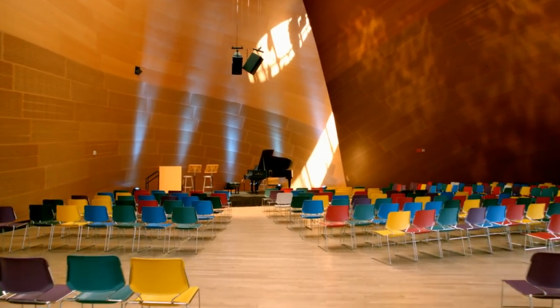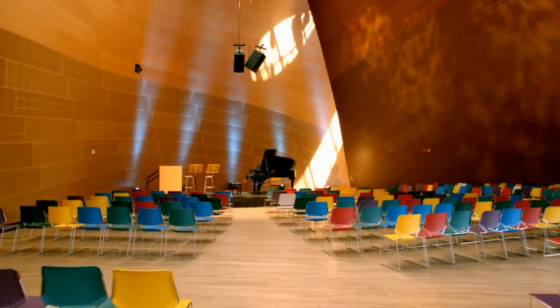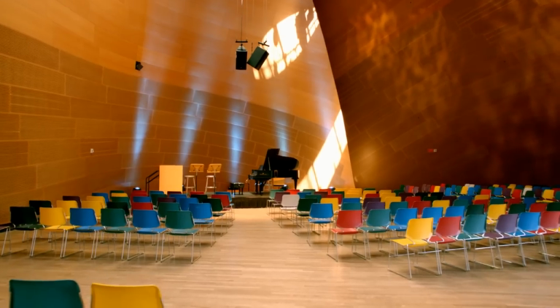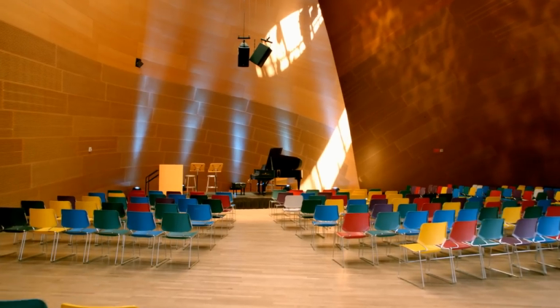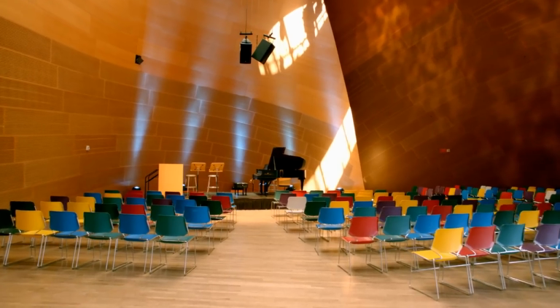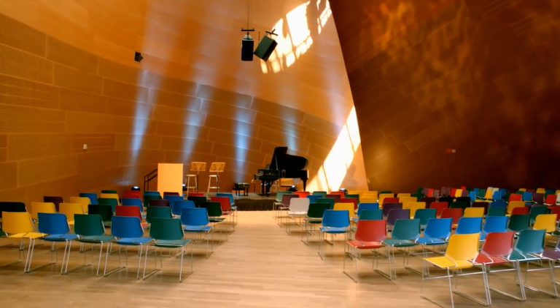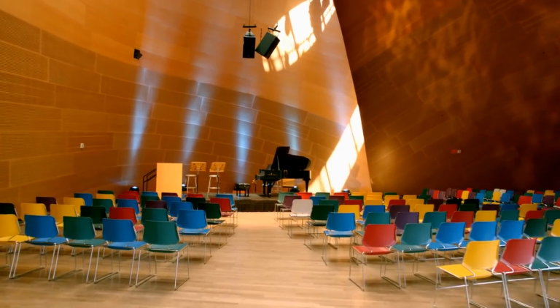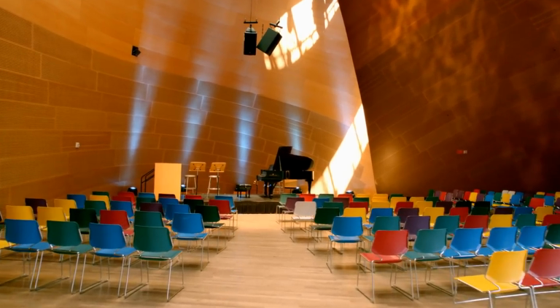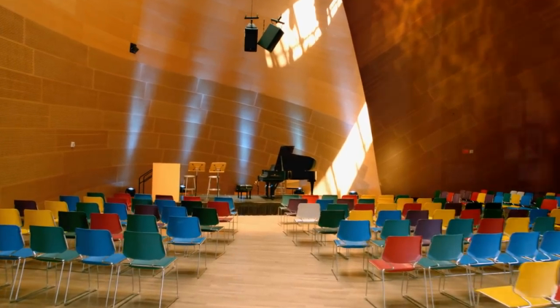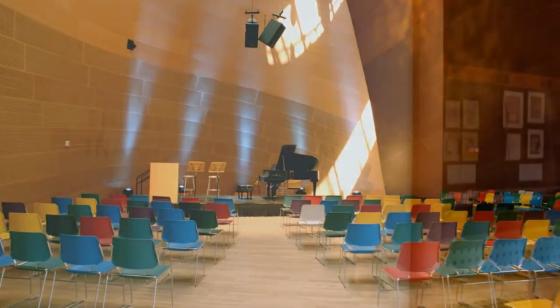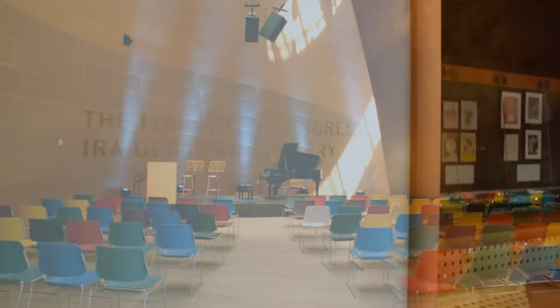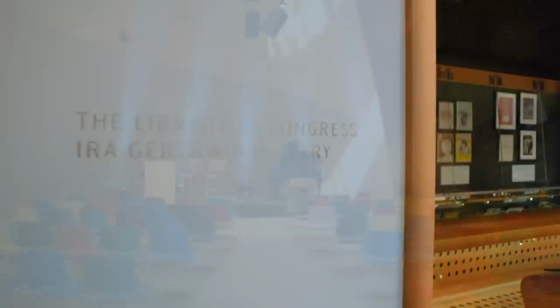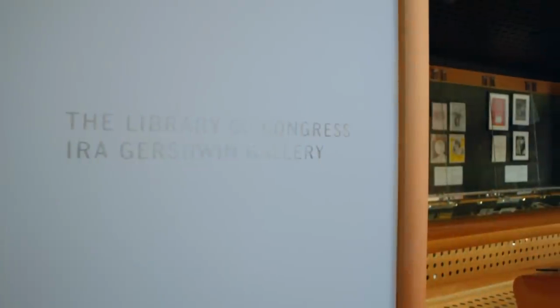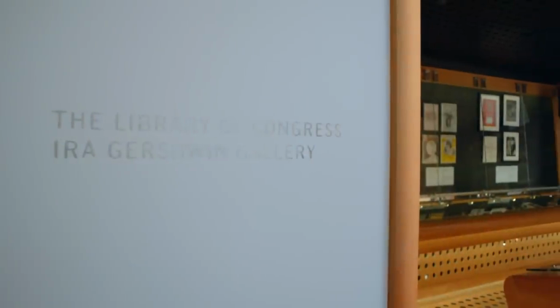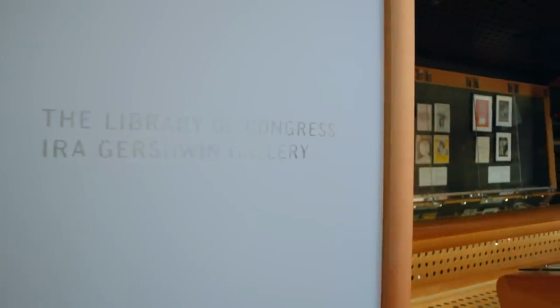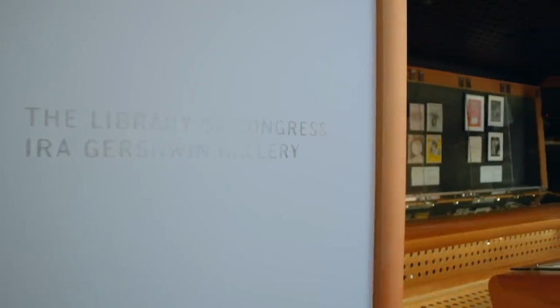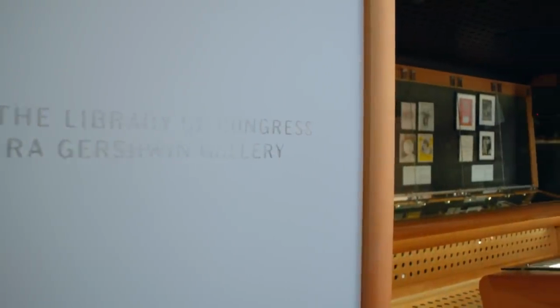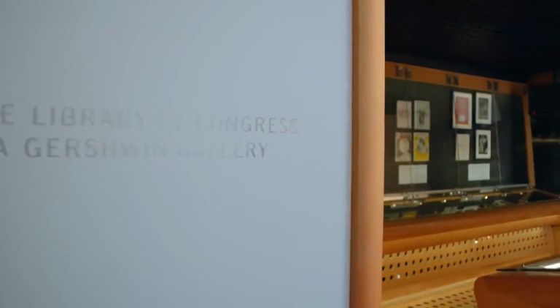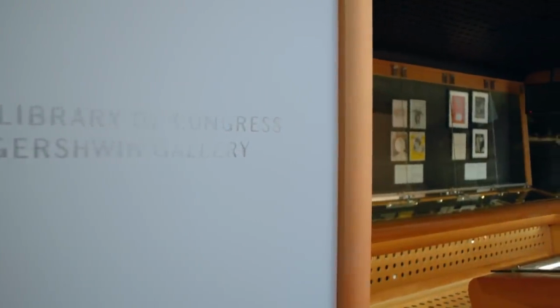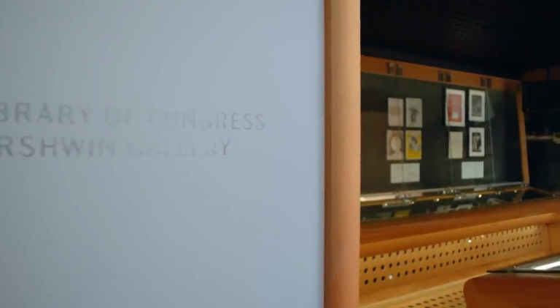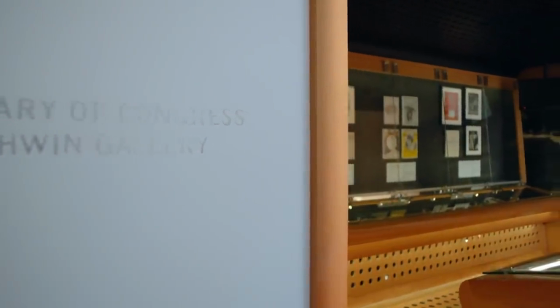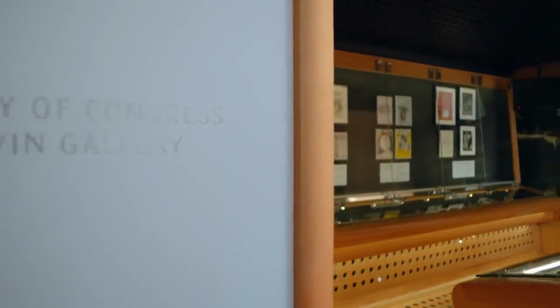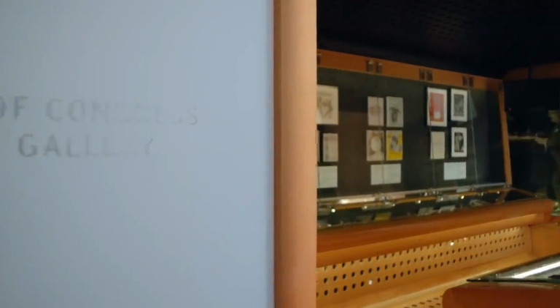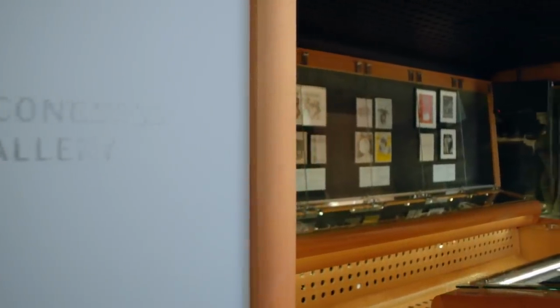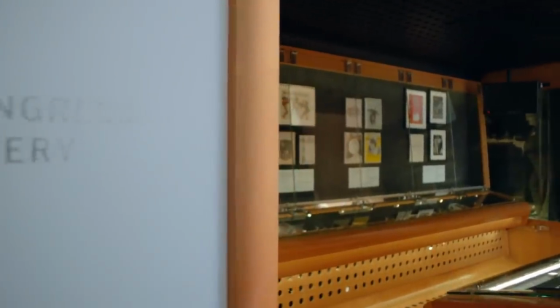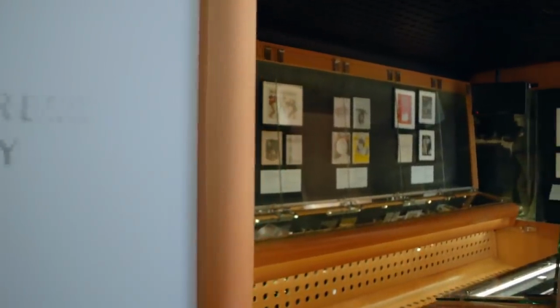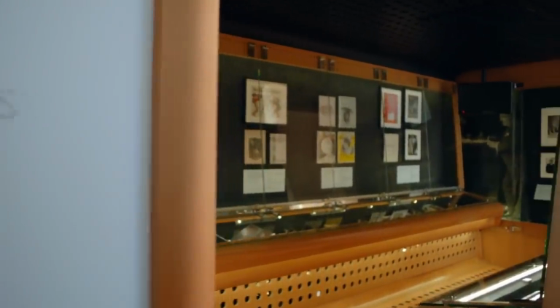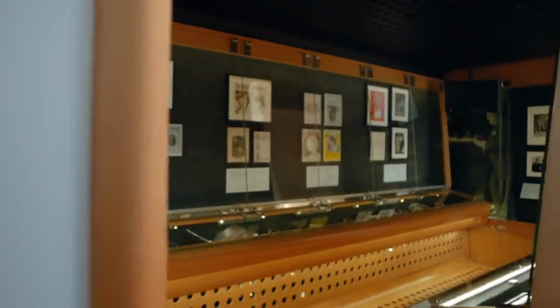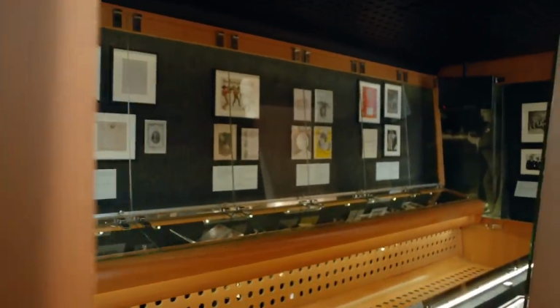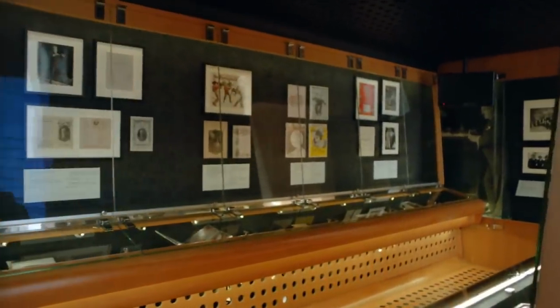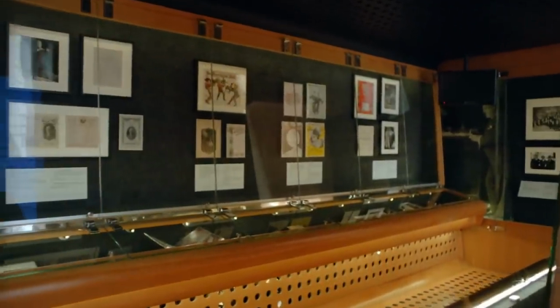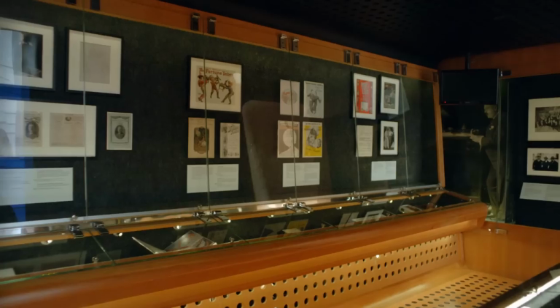Walking past BP Hall, you'll come across the Library of Congress' Ira Gershwin Gallery, a place where rotating, musically-themed historical exhibits are displayed for the public to enjoy.